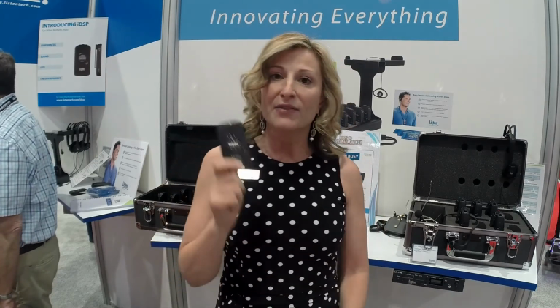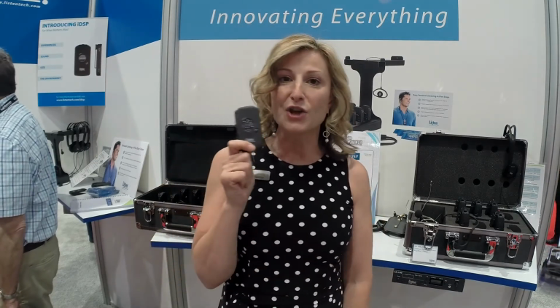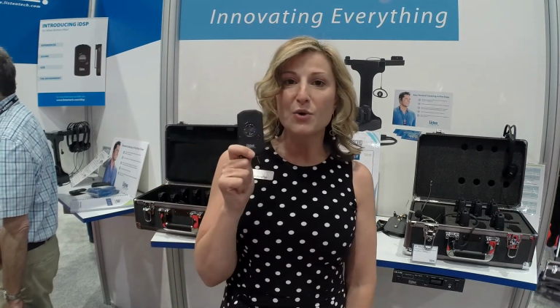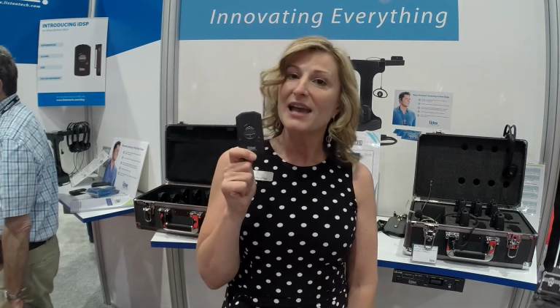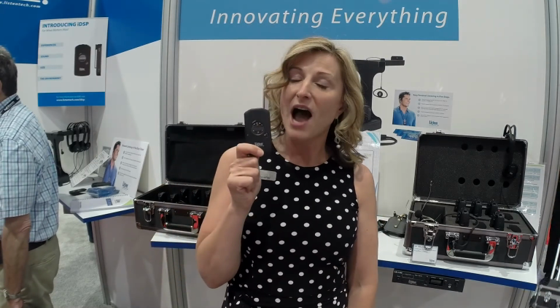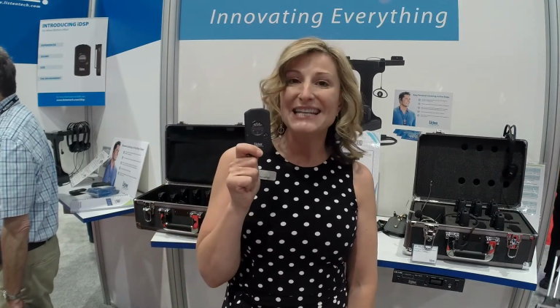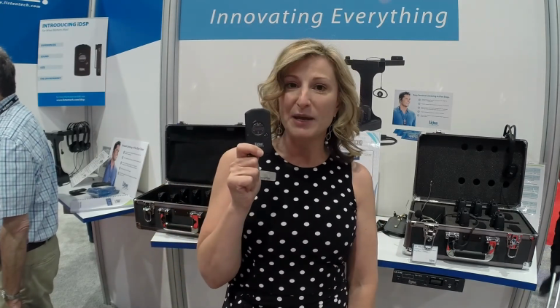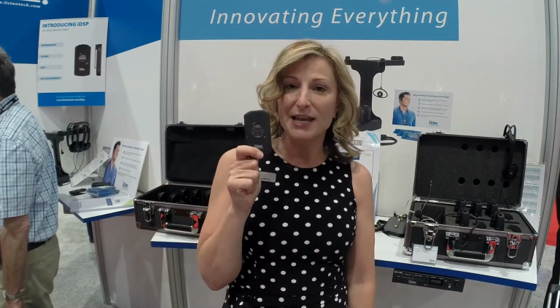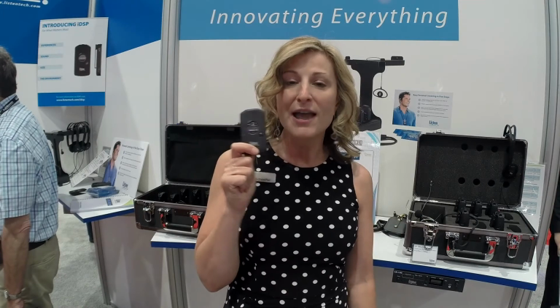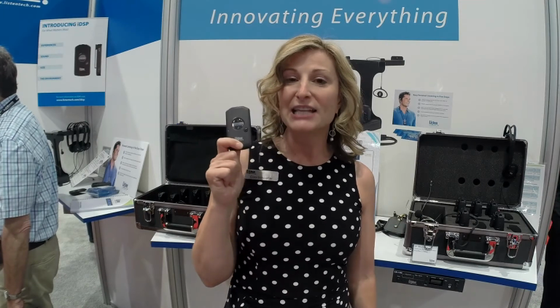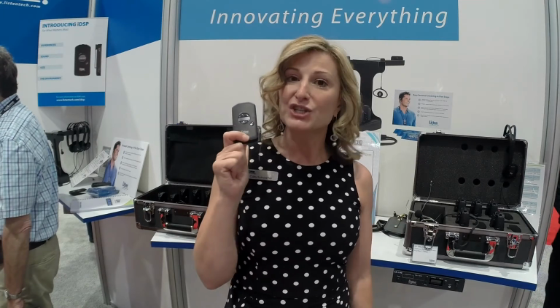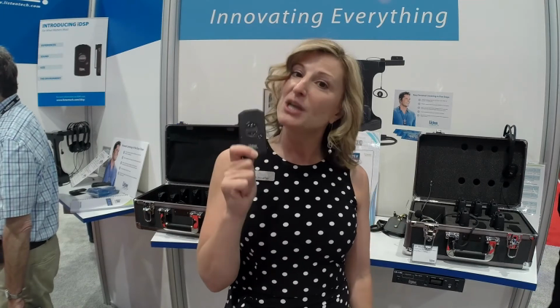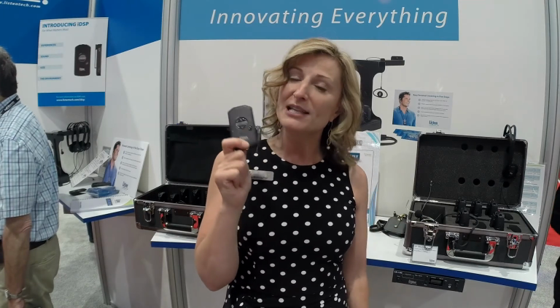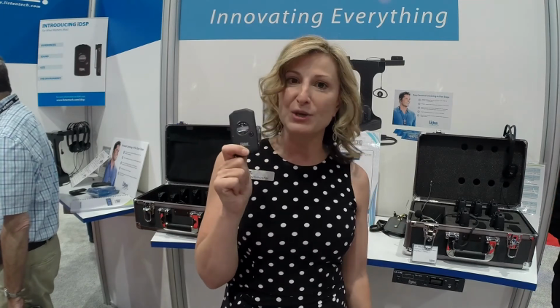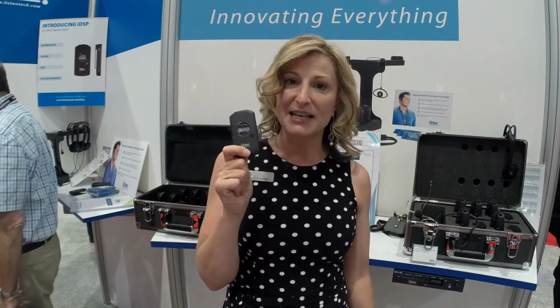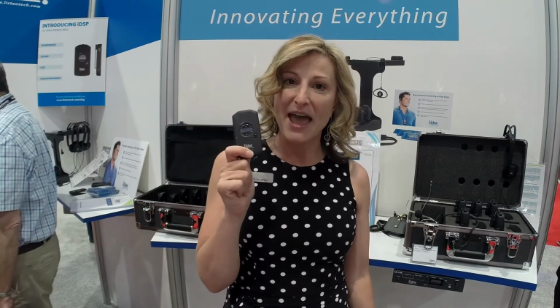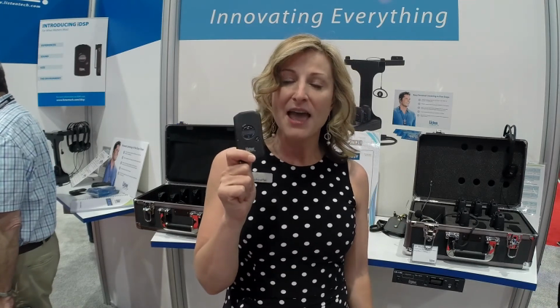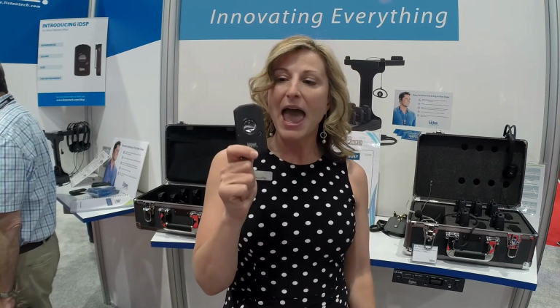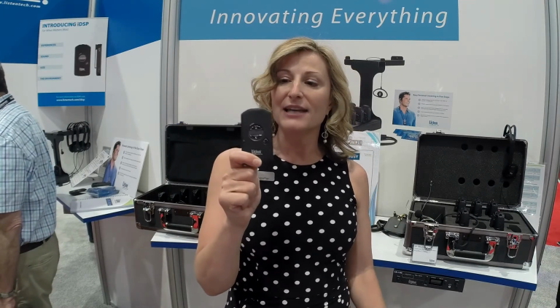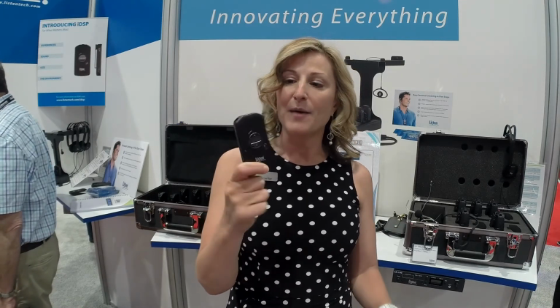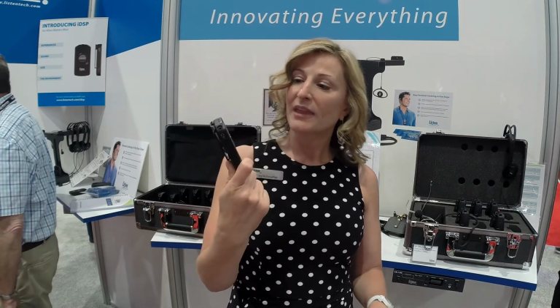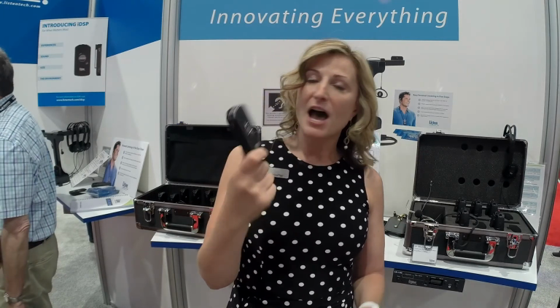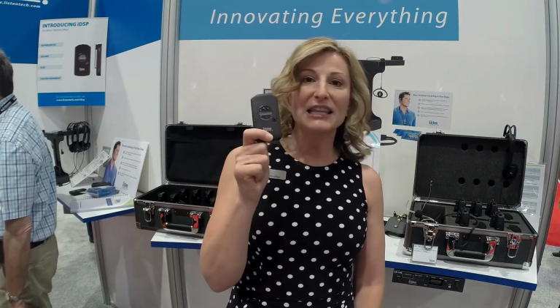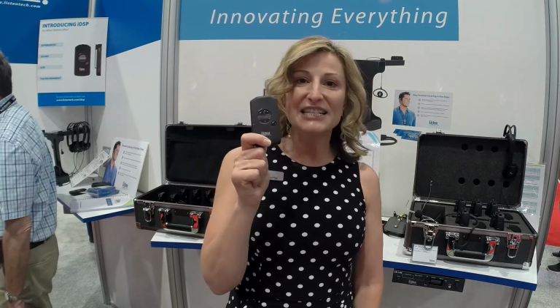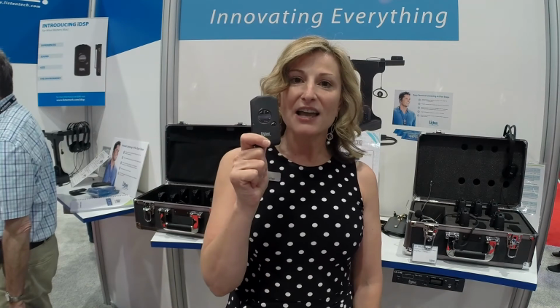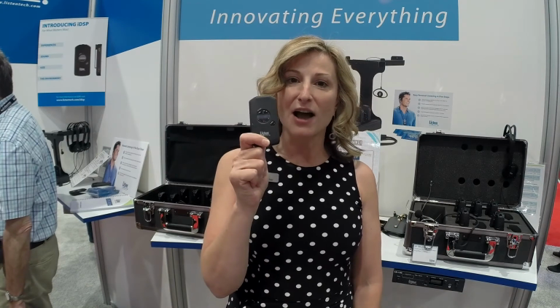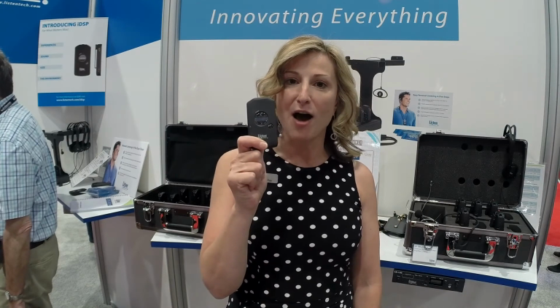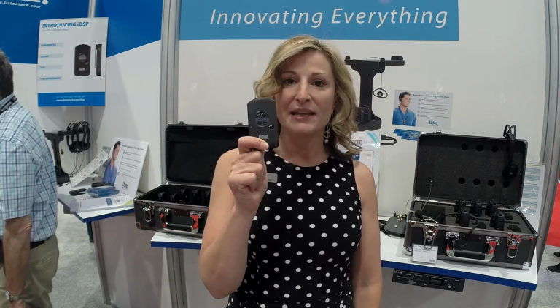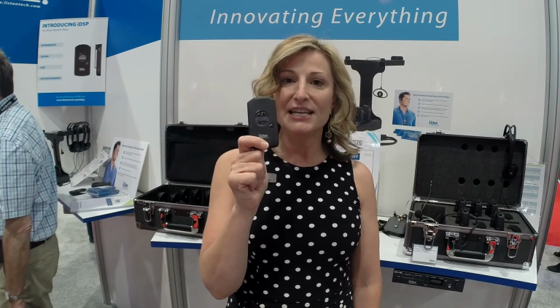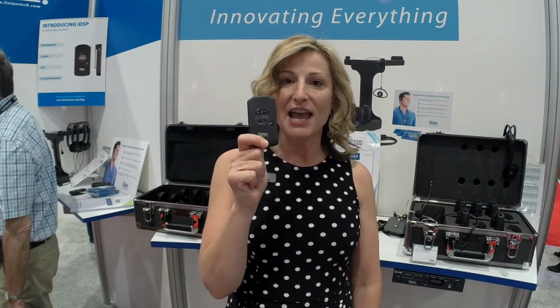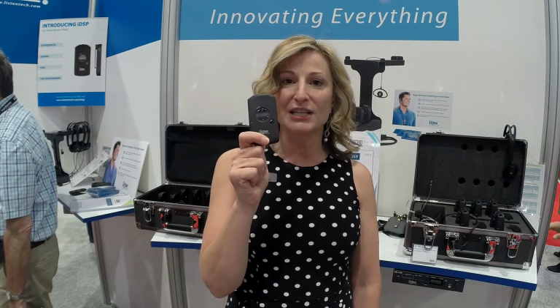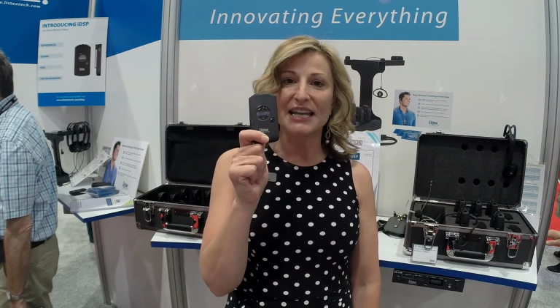This is our new iDSP receiver. It's actually shipping — it's been shipping since May. And listentech.com, T-E-C-H, Listen Tech.